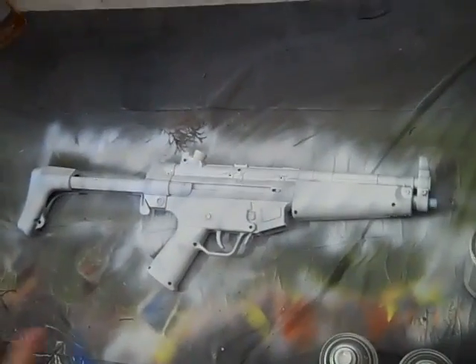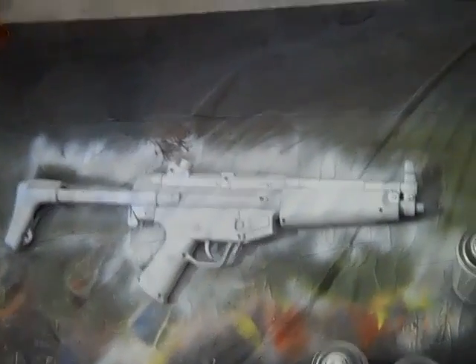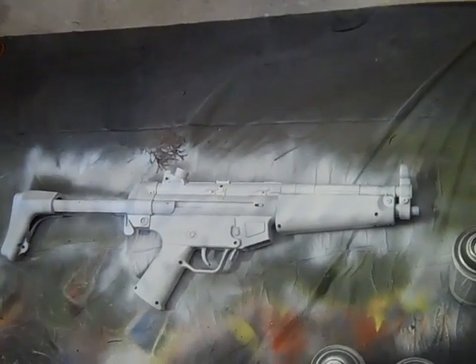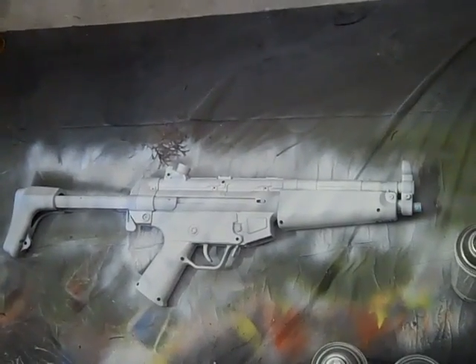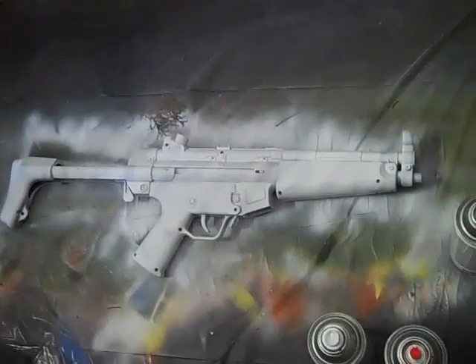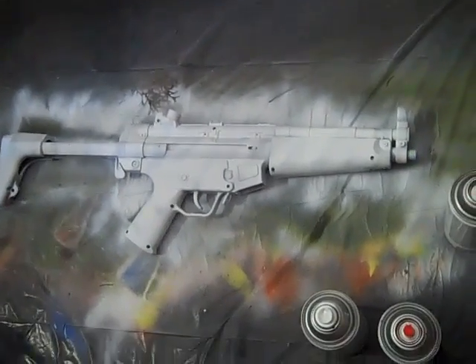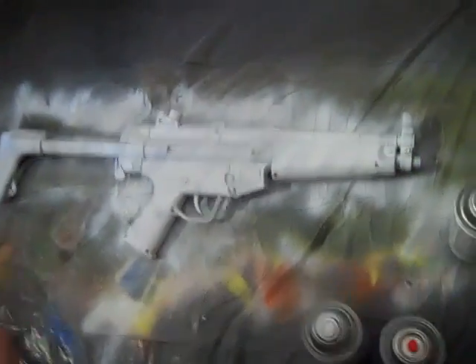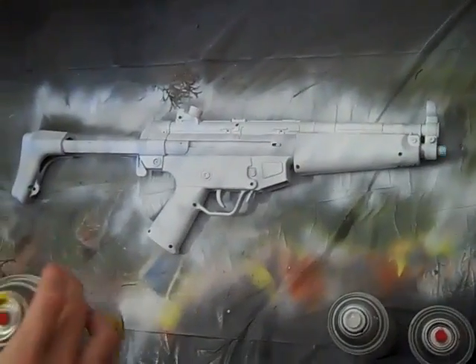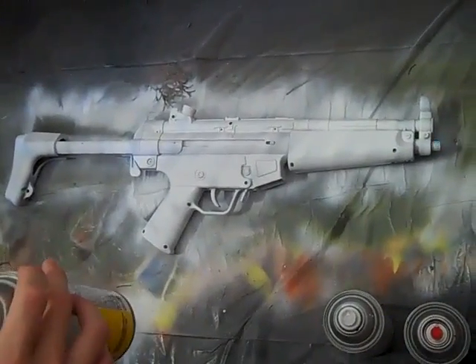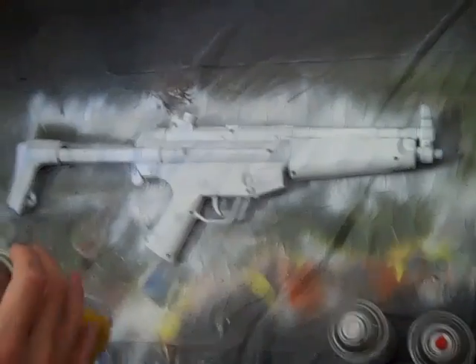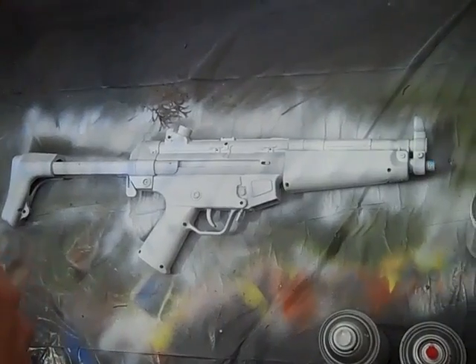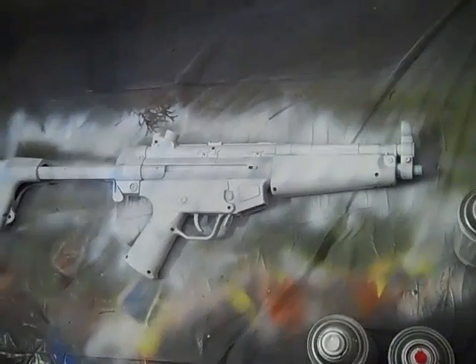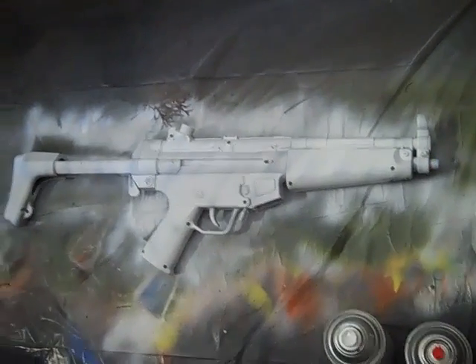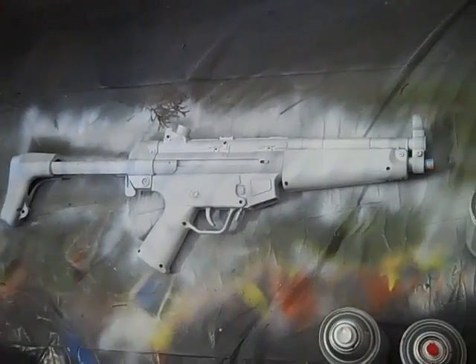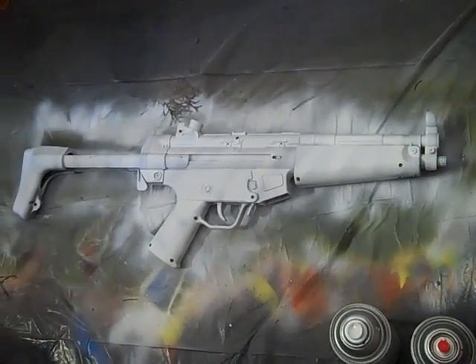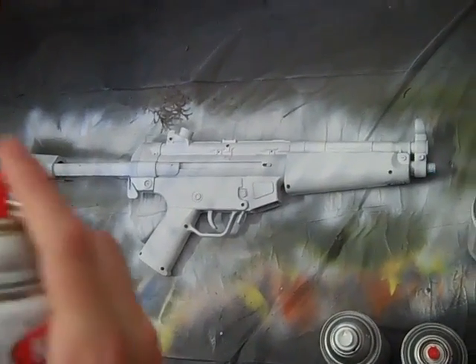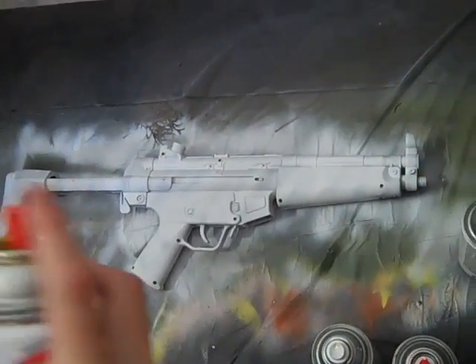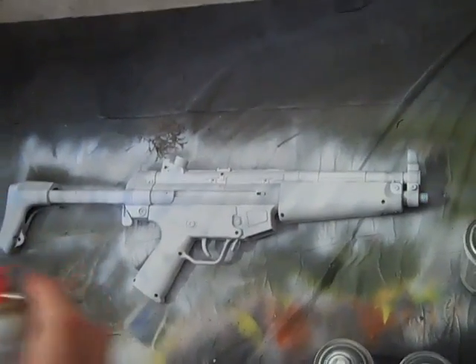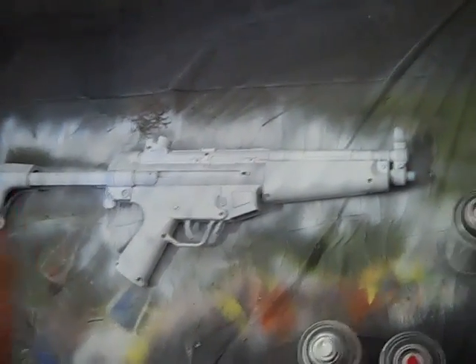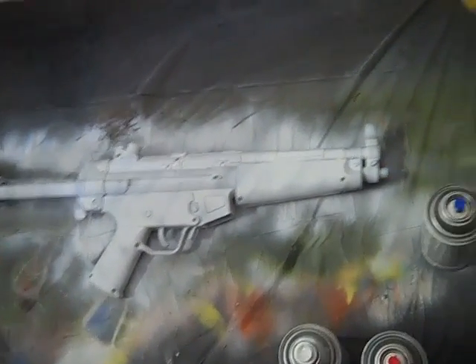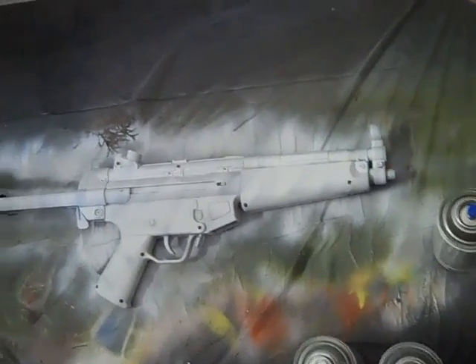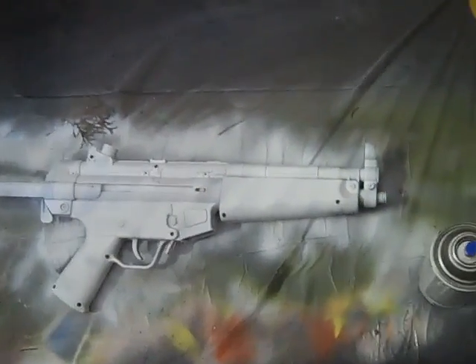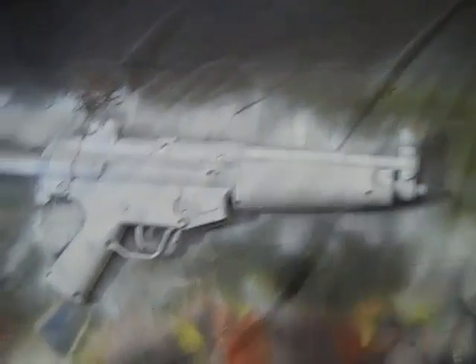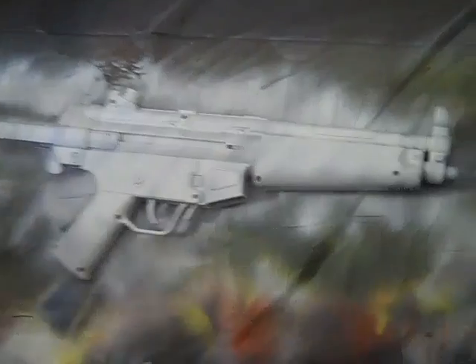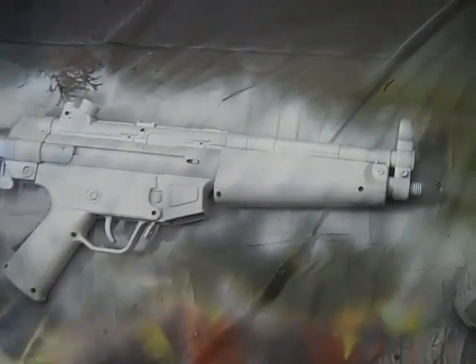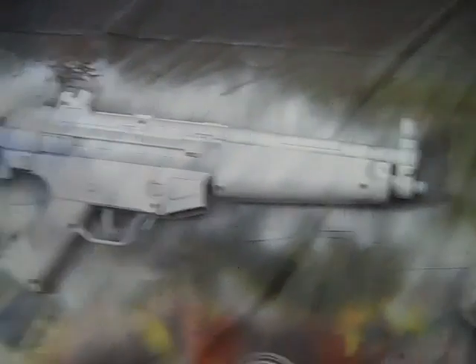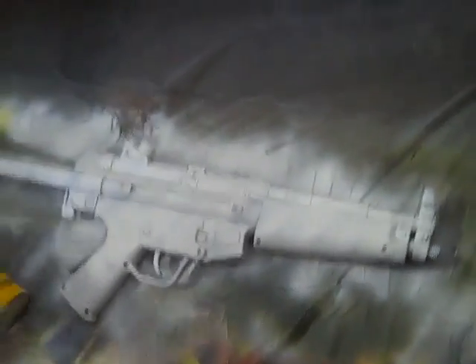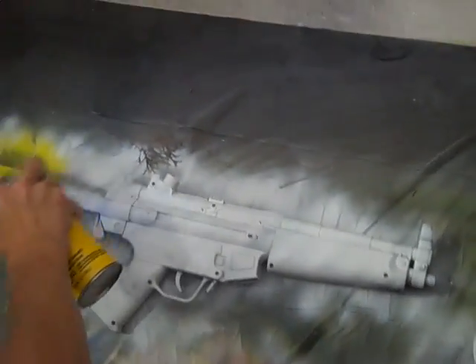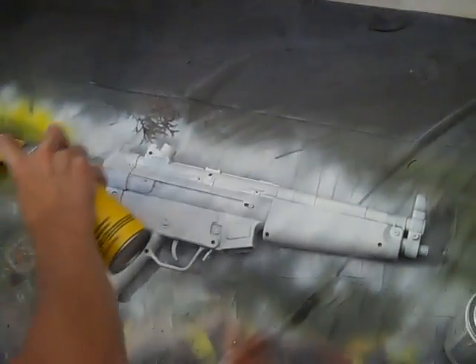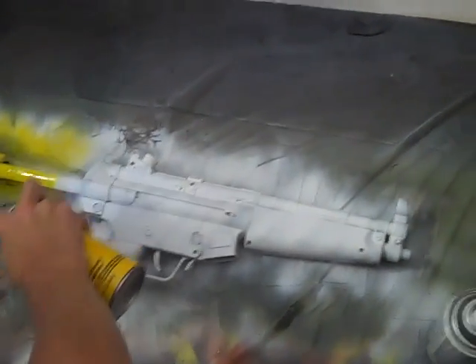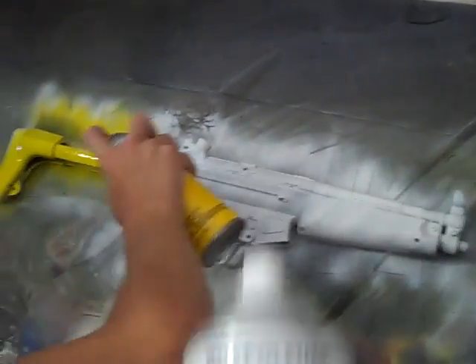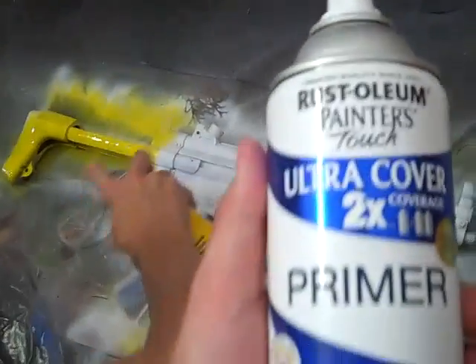We've already primed the gun. If you don't know what priming is, it's just a base coat before the base coat — a pre-base coat, if that makes any sense. Our first coat is going to be yellow.